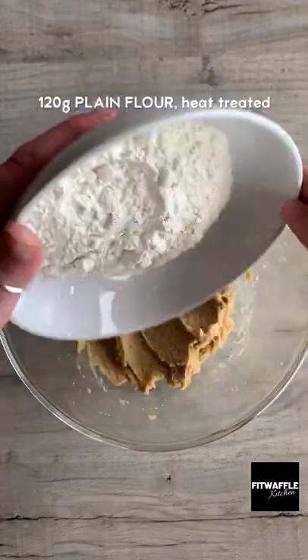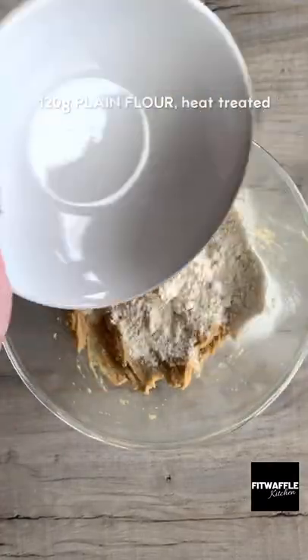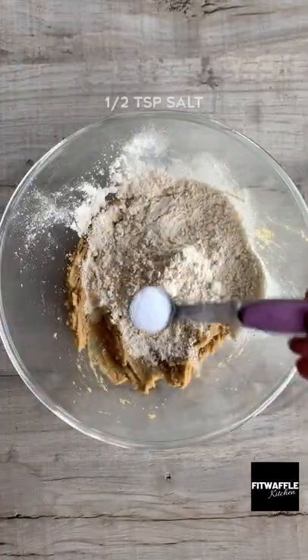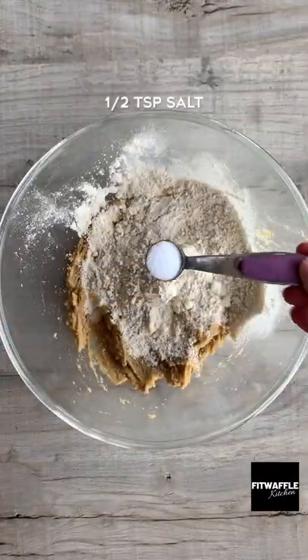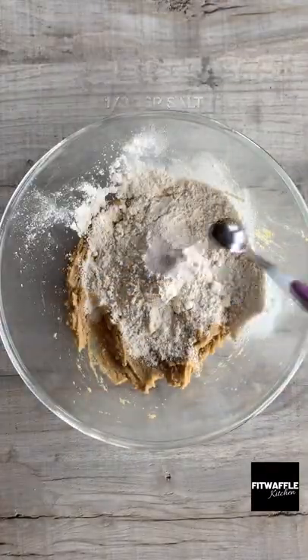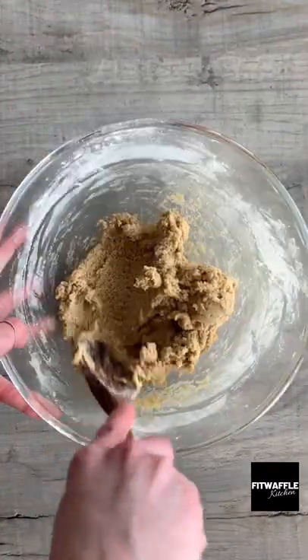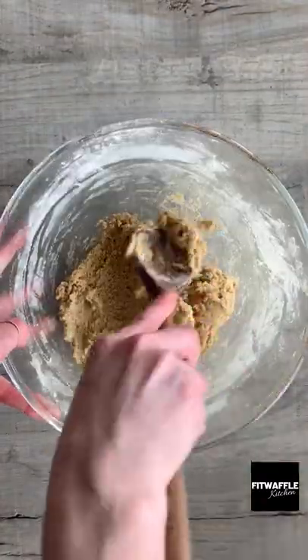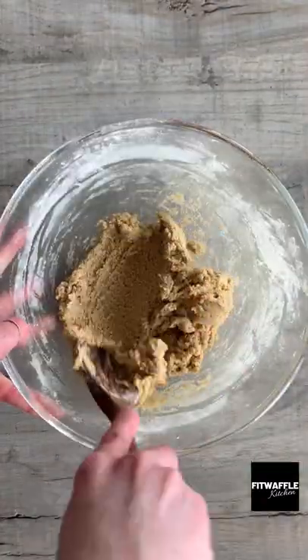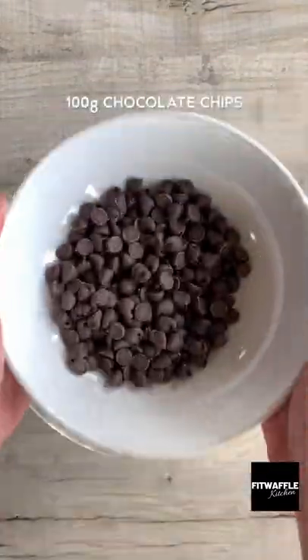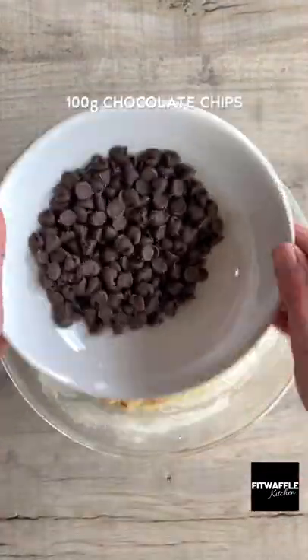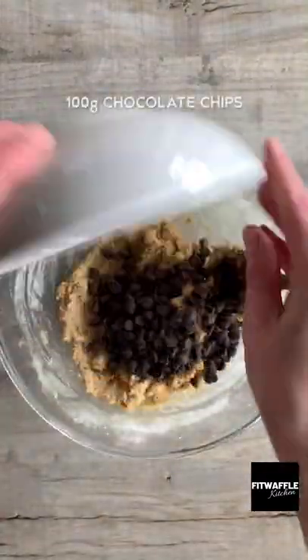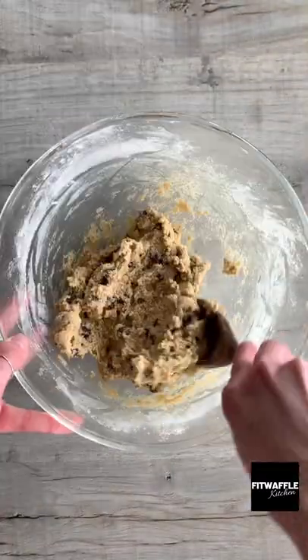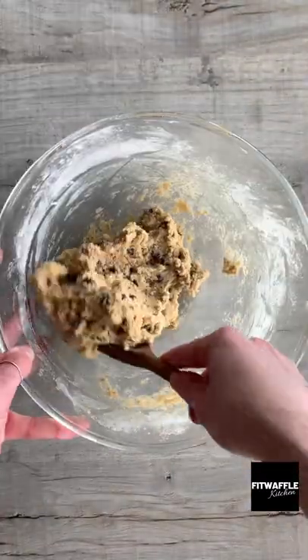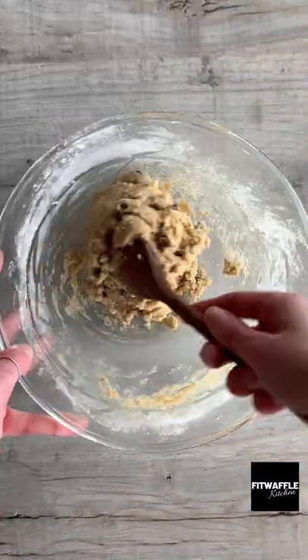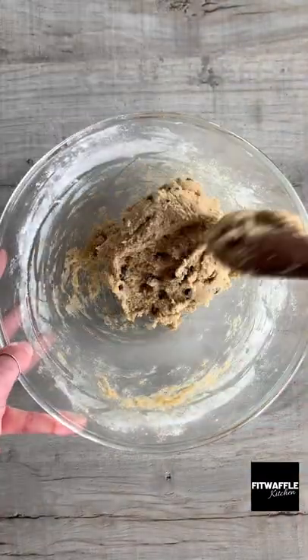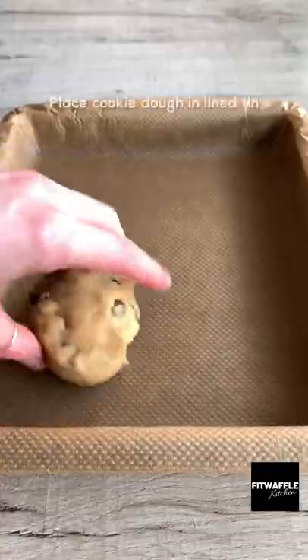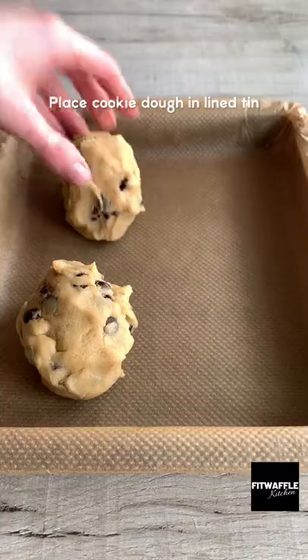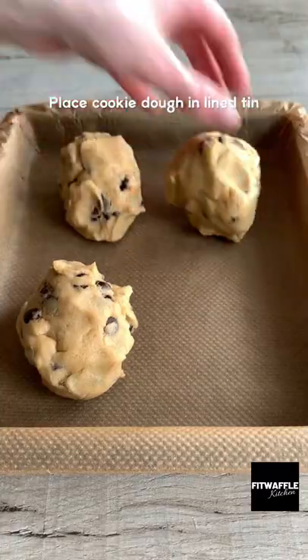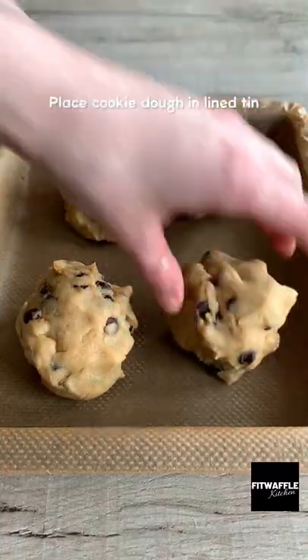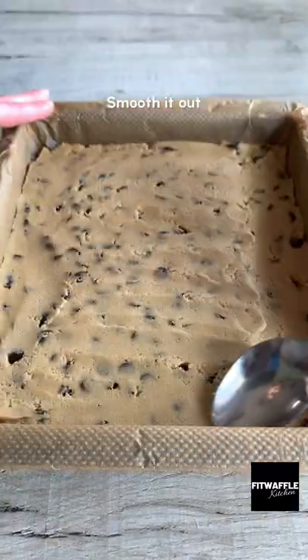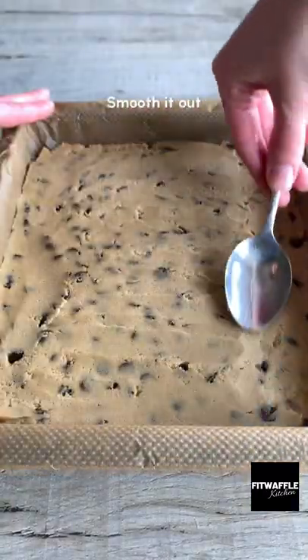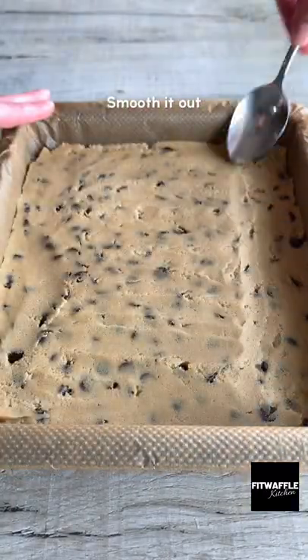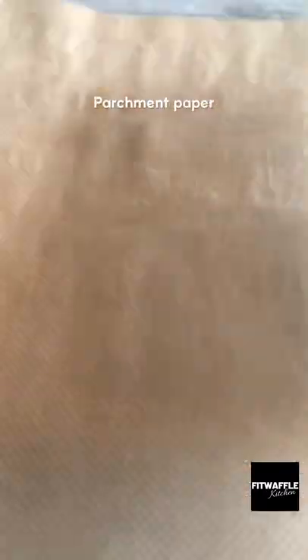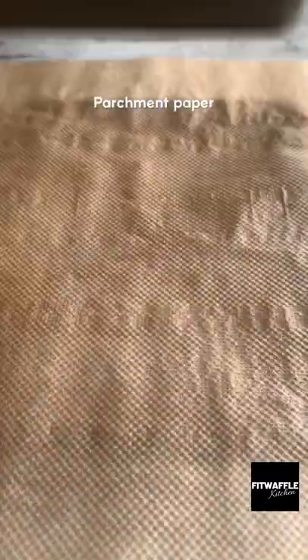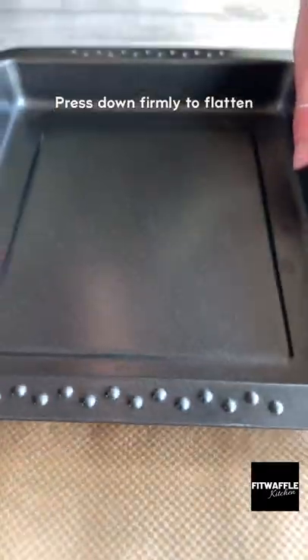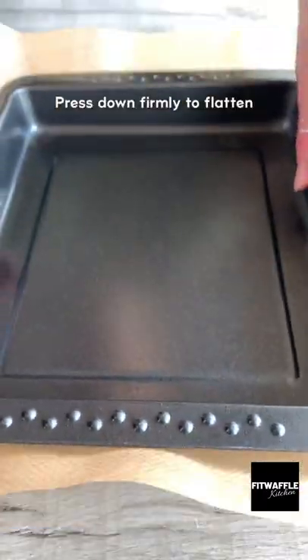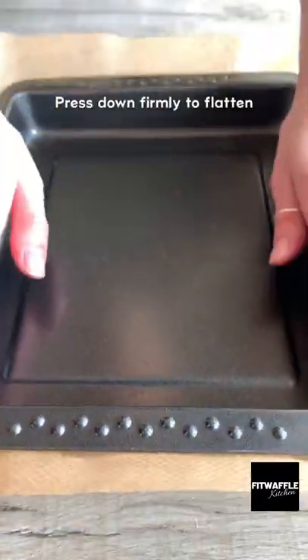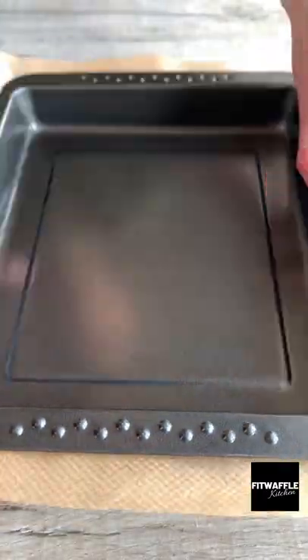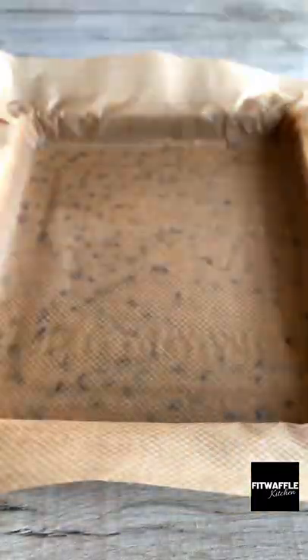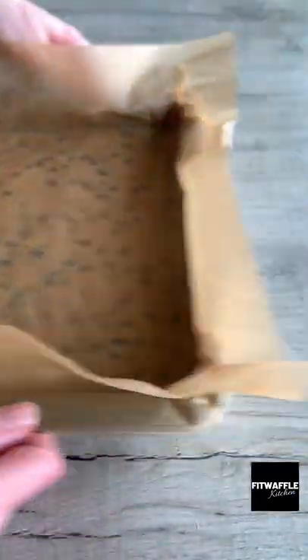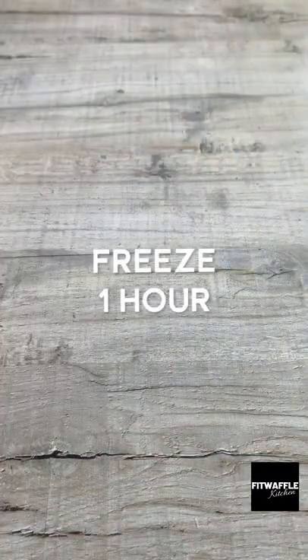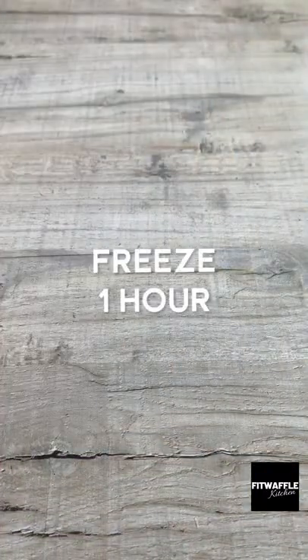Then add plain flour and salt and mix to form a dough. Add your chocolate chips and fold these in. Then press the dough into a lined baking tray and smooth it out. Add a sheet of parchment paper and press it down with another tin to flatten it.